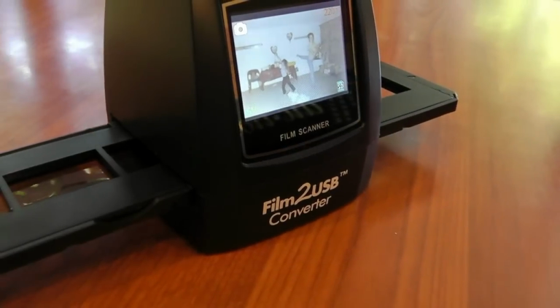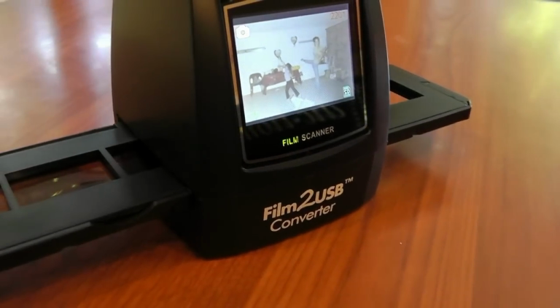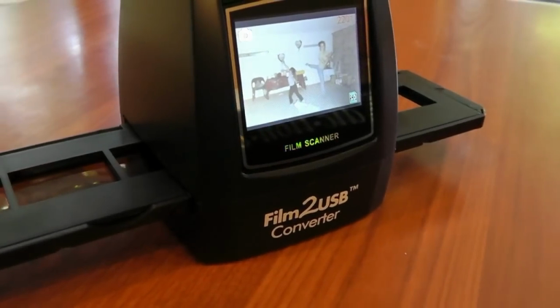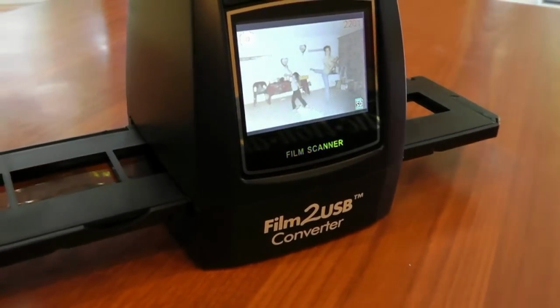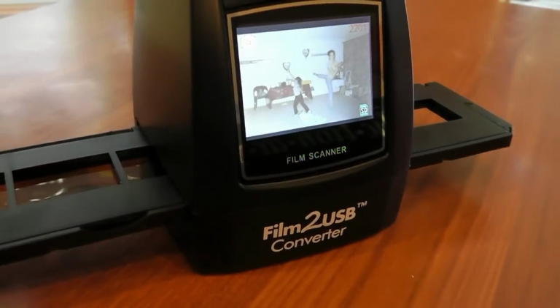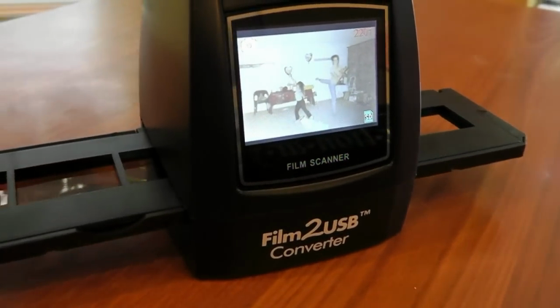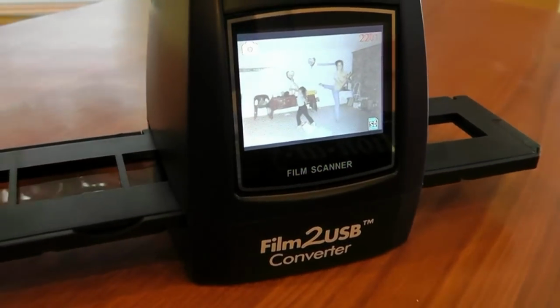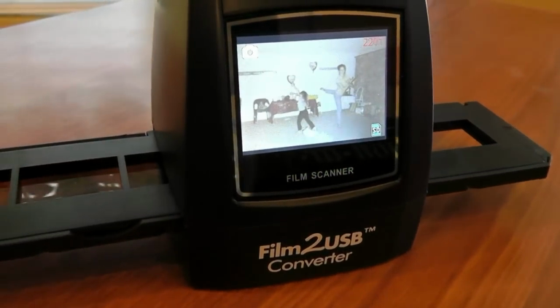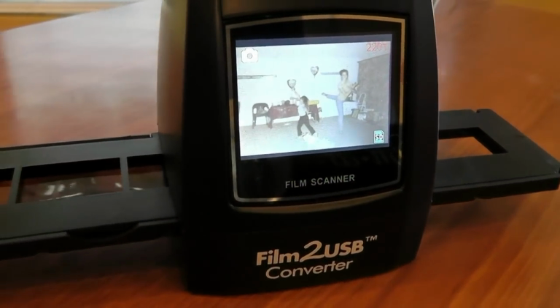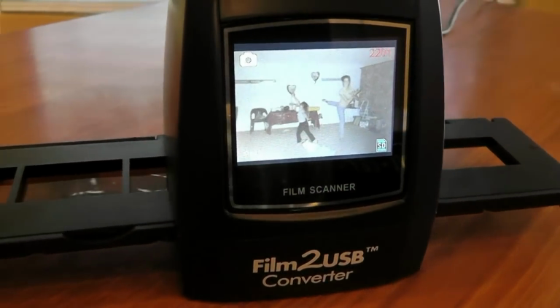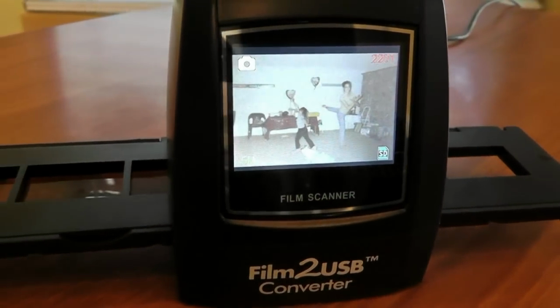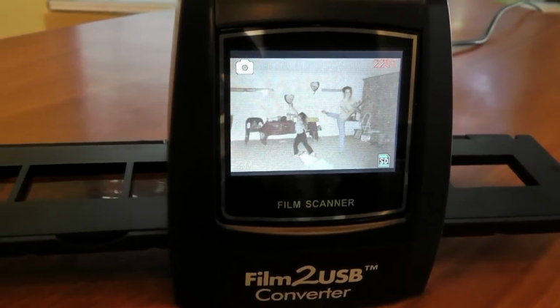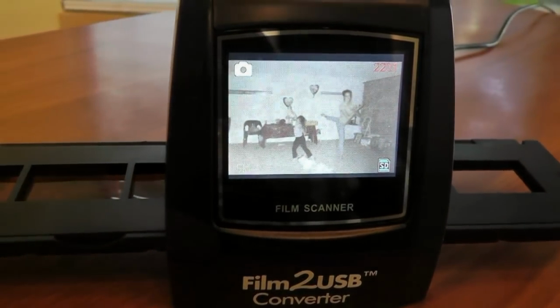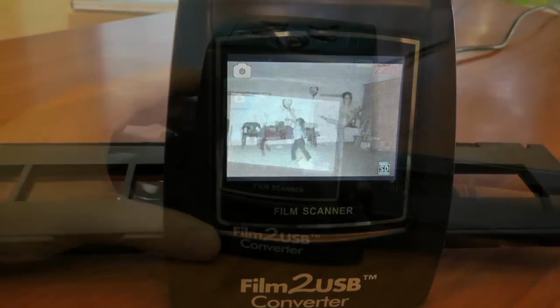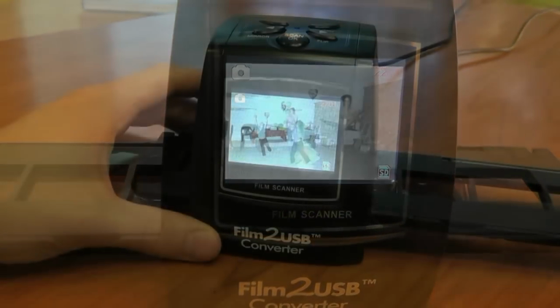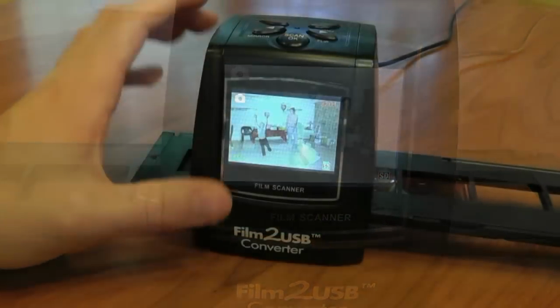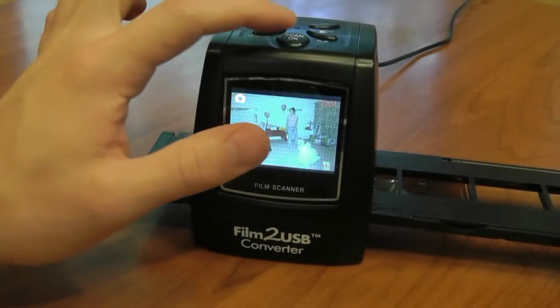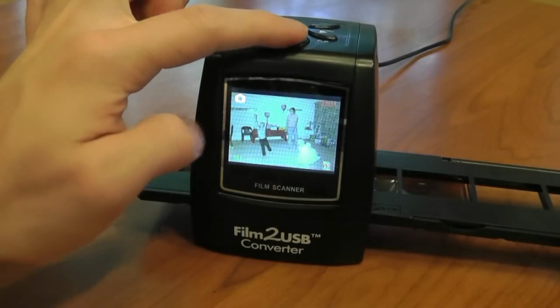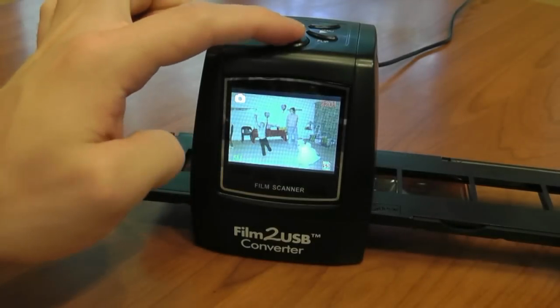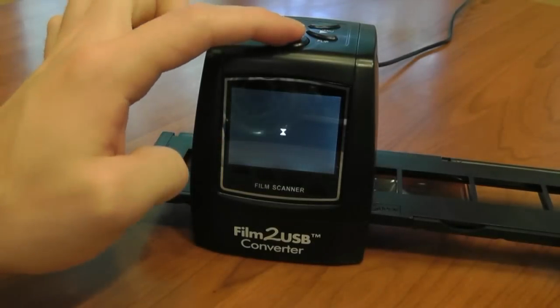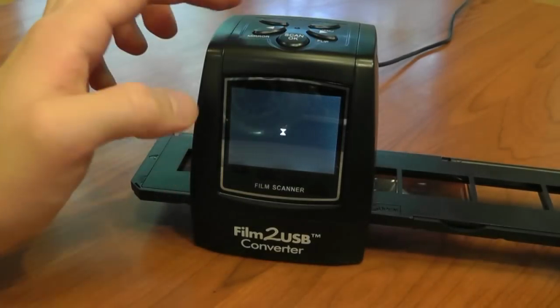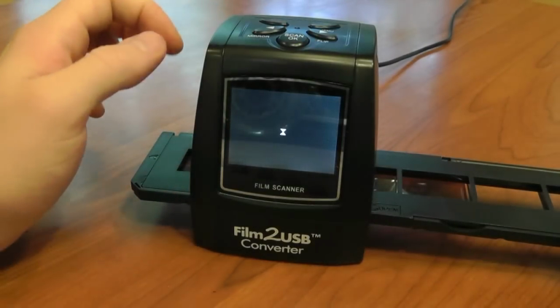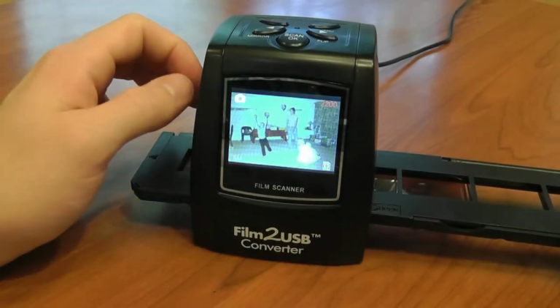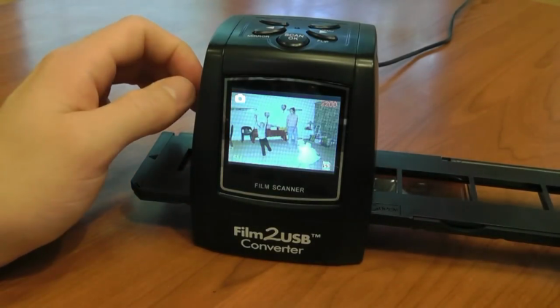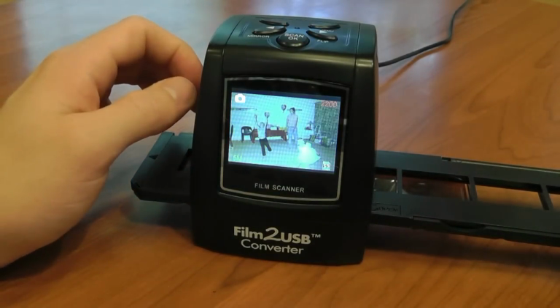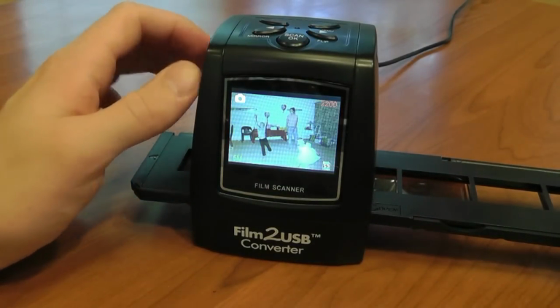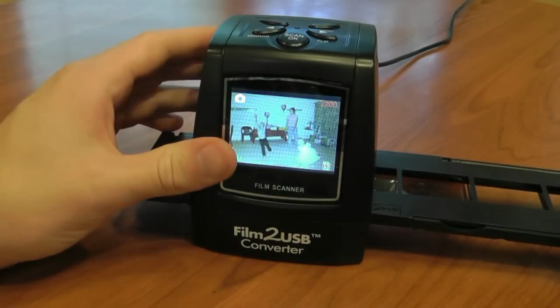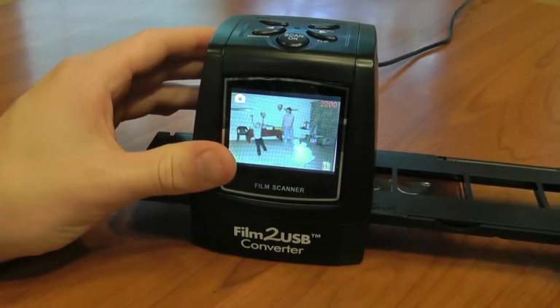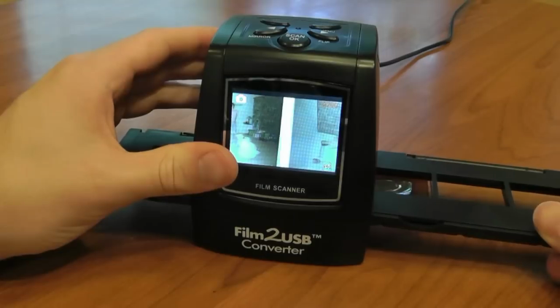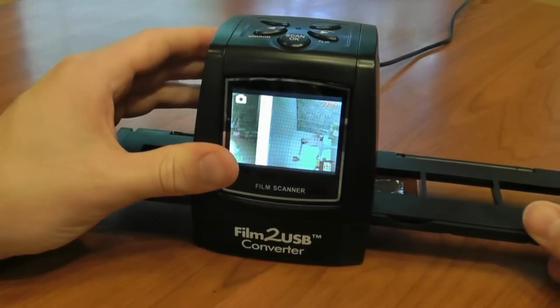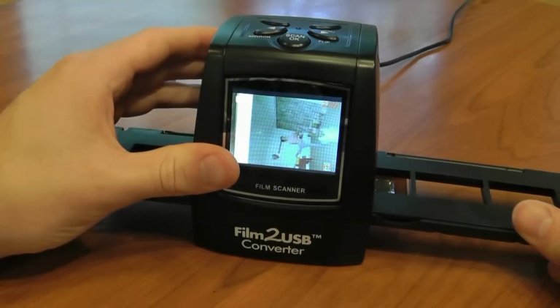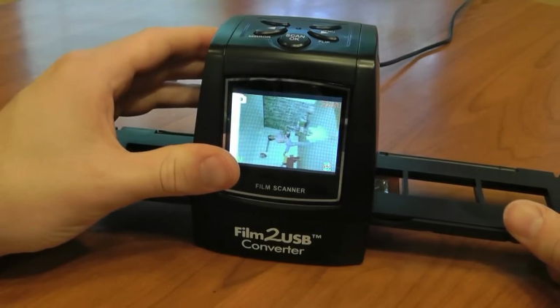With the converter's handy preview screen, you can see each photo before you scan it. When you're ready to scan each photo, just hit the Scan button and your photo will be saved onto the included memory card.